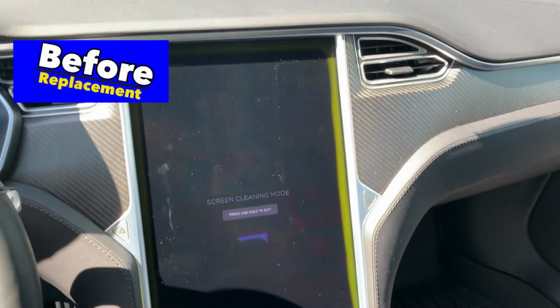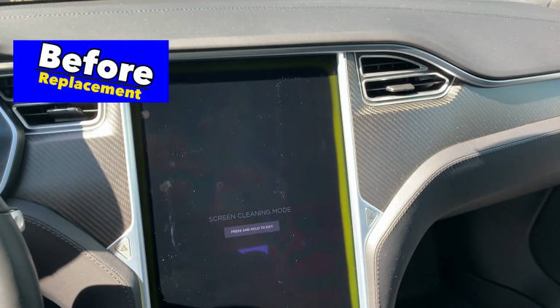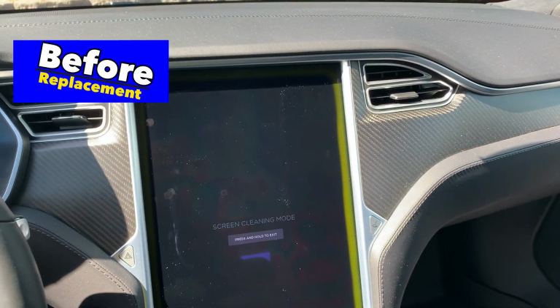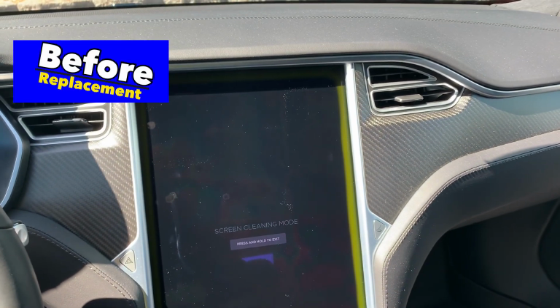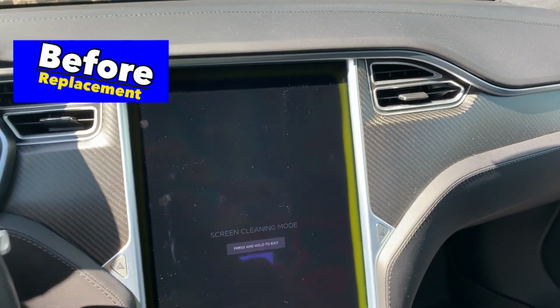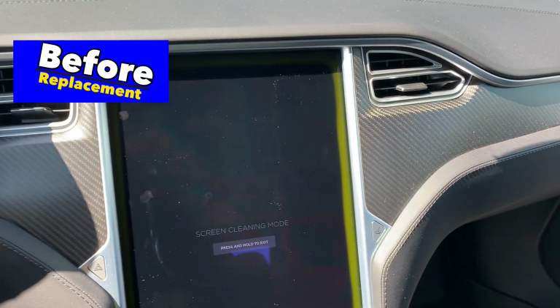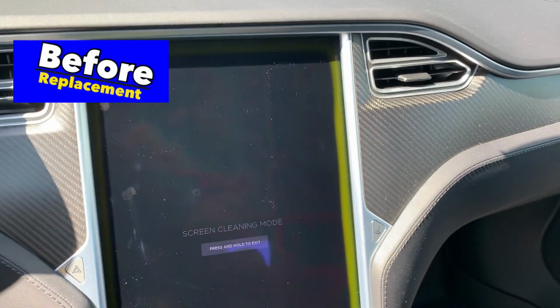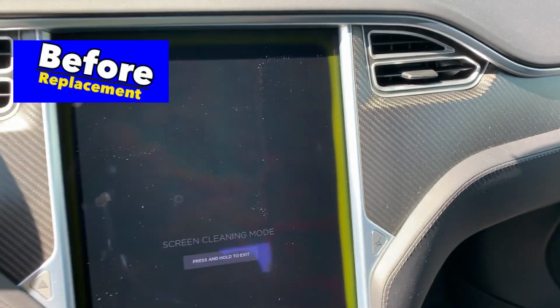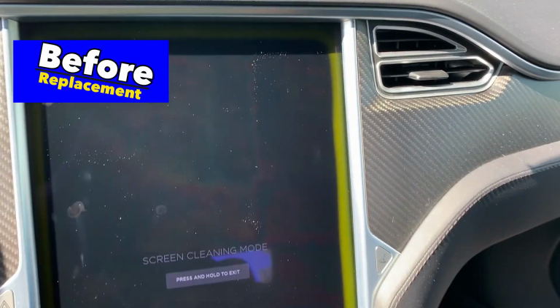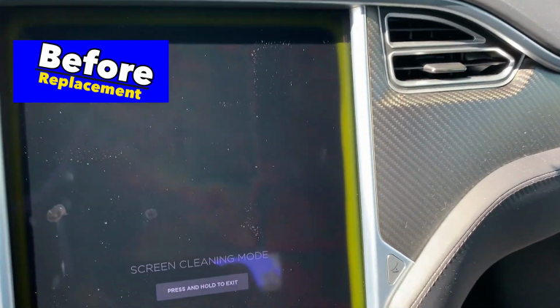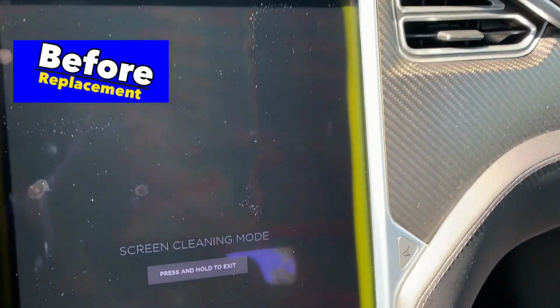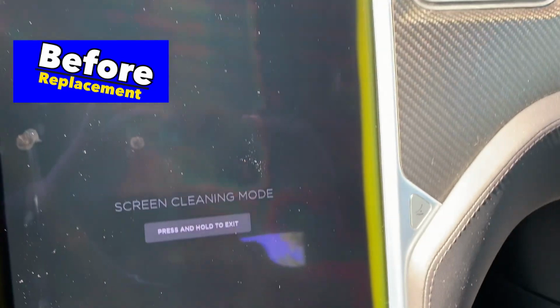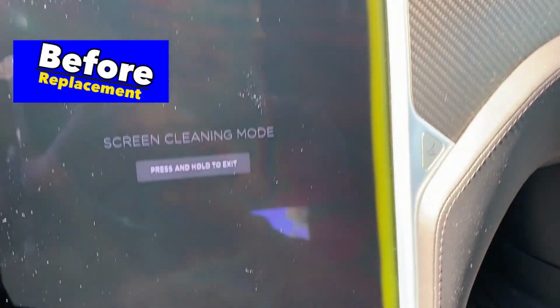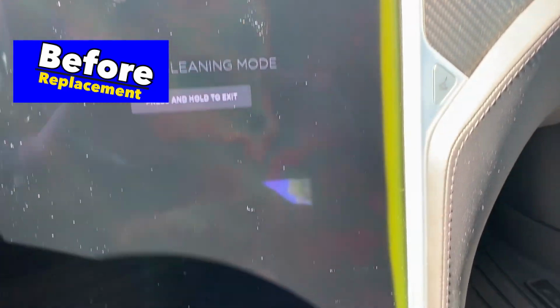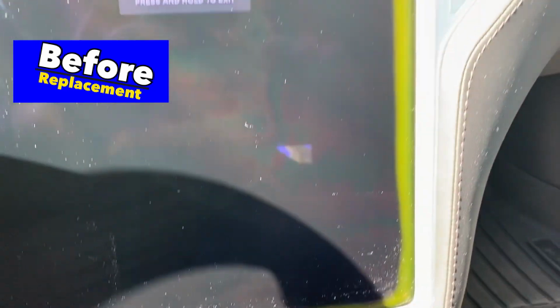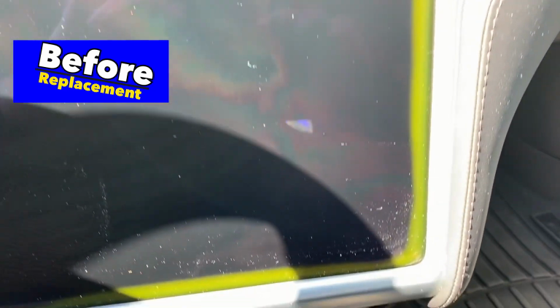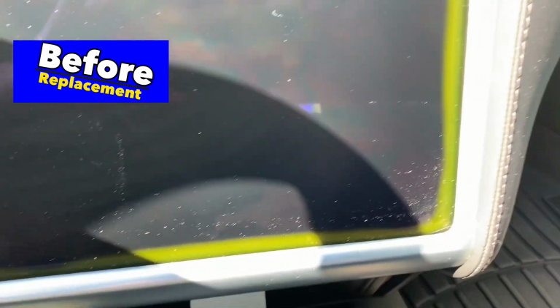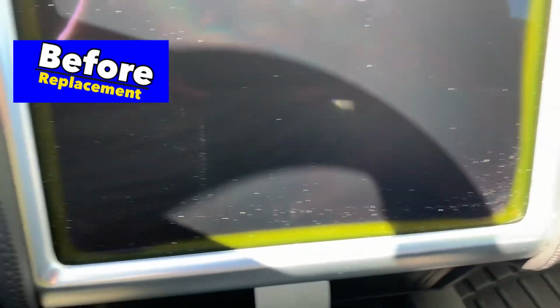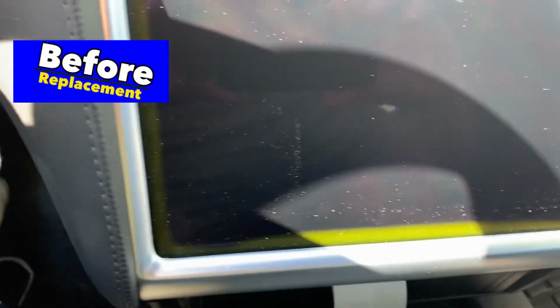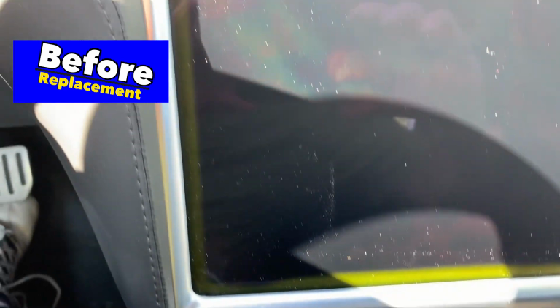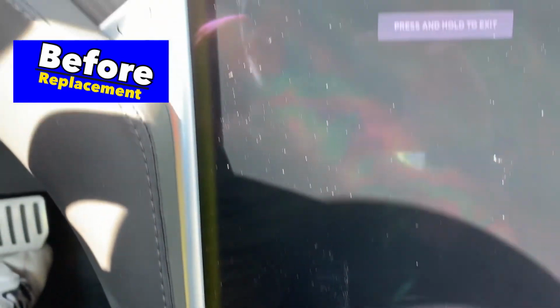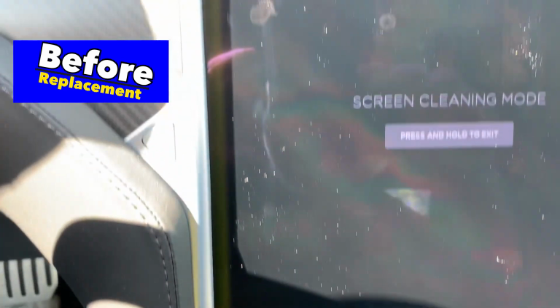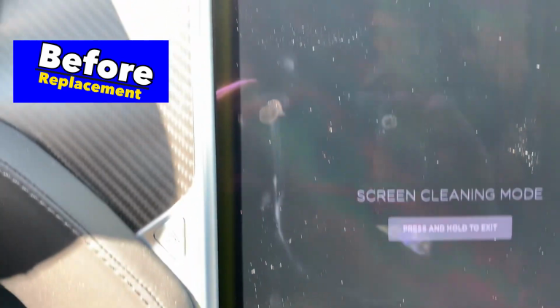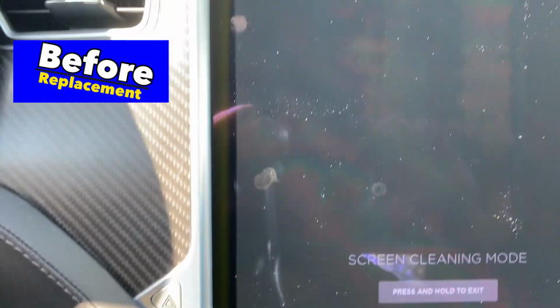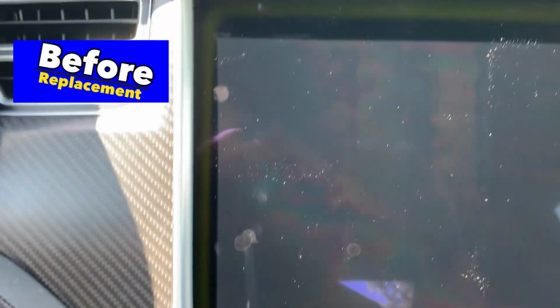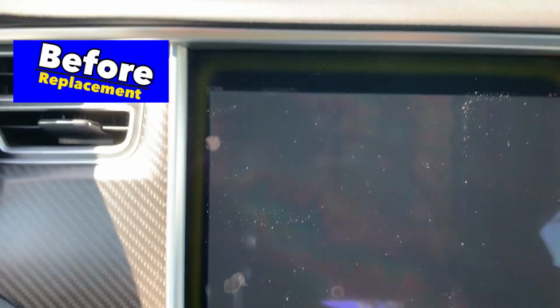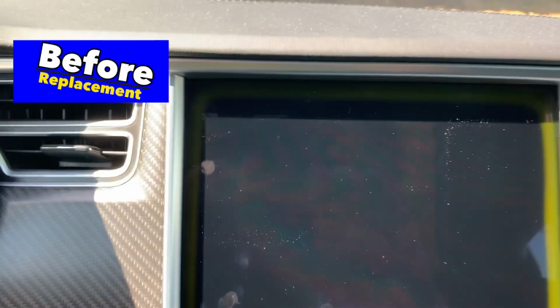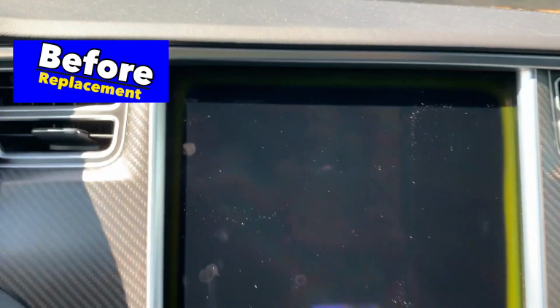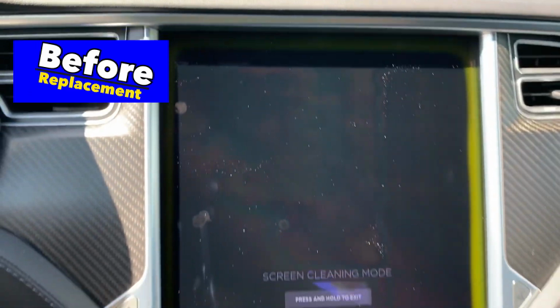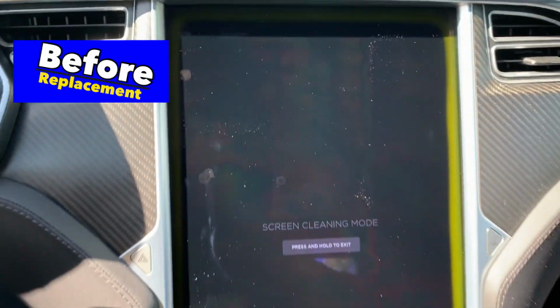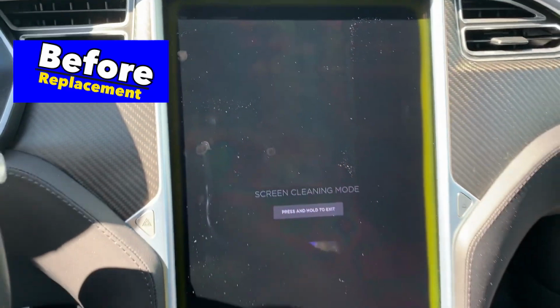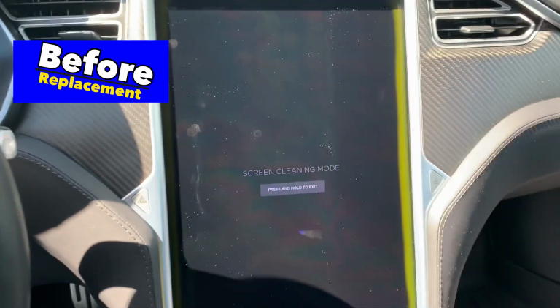I got my yellow banded screen replaced today at the service center with what is supposedly the new version that won't do this. So we'll take a look when it is finished. Here we go.